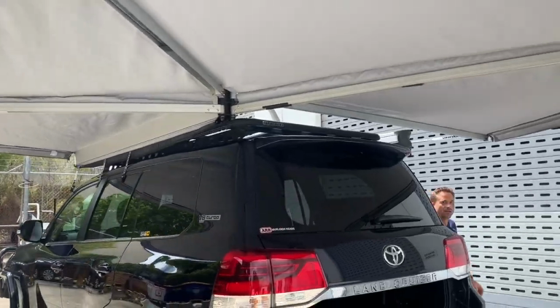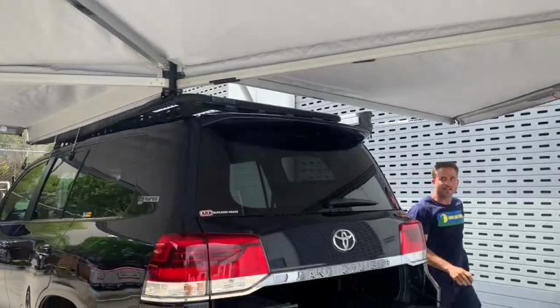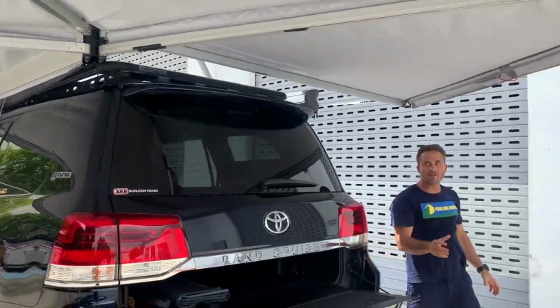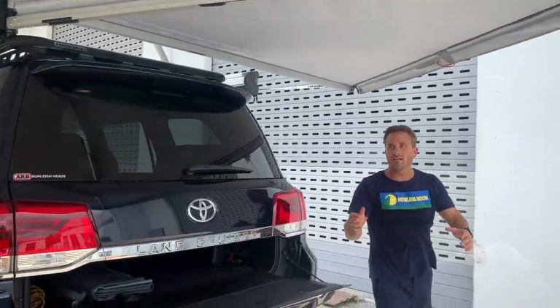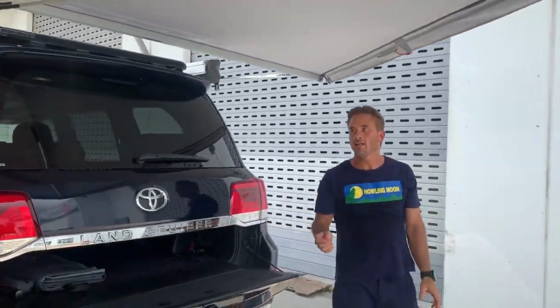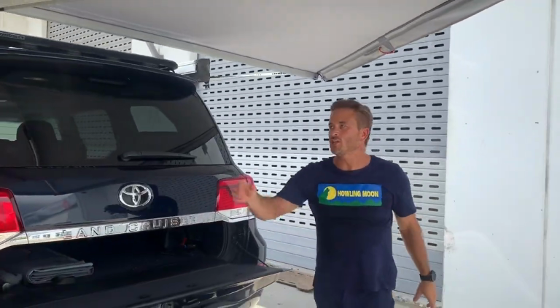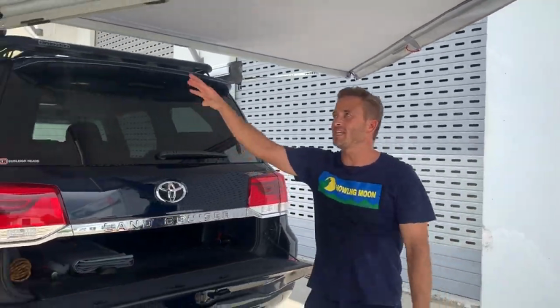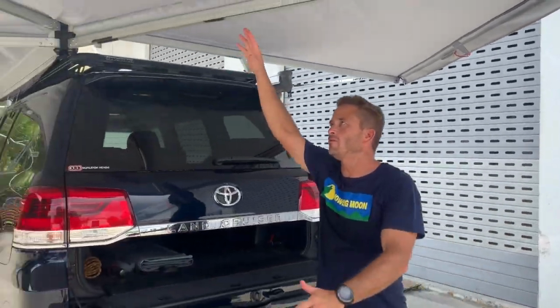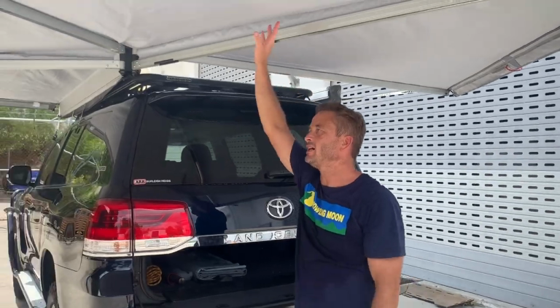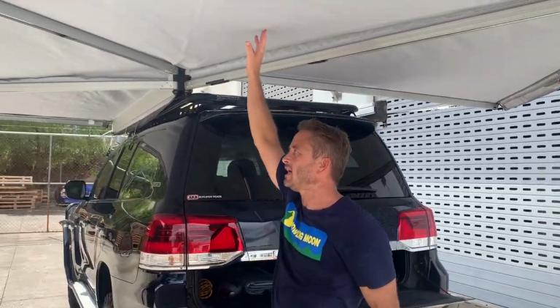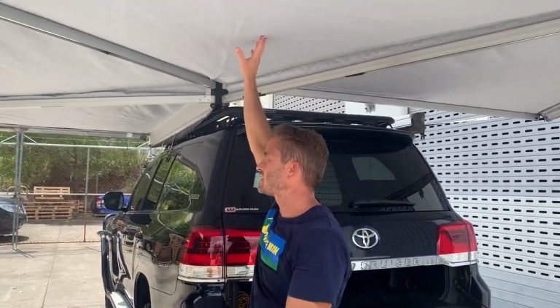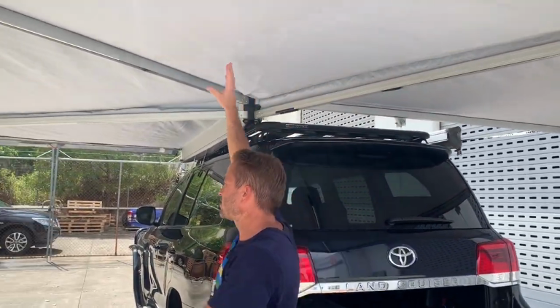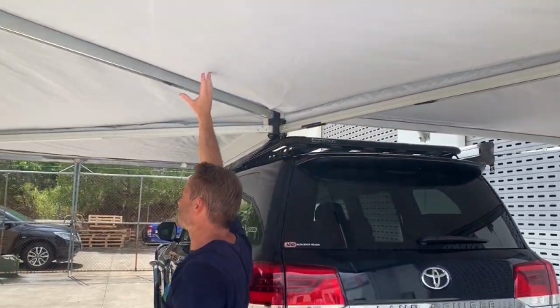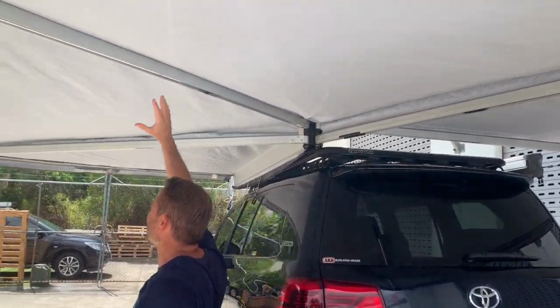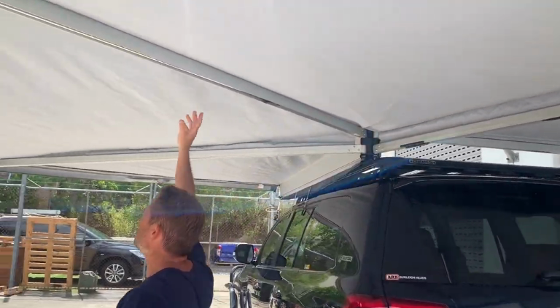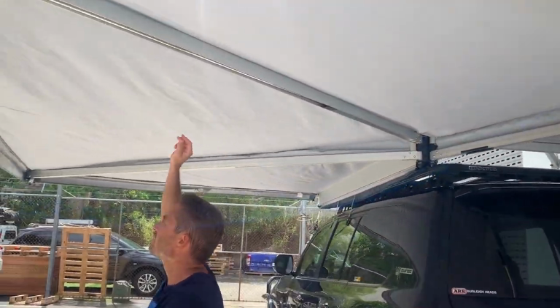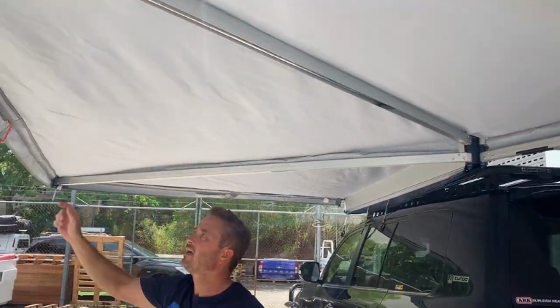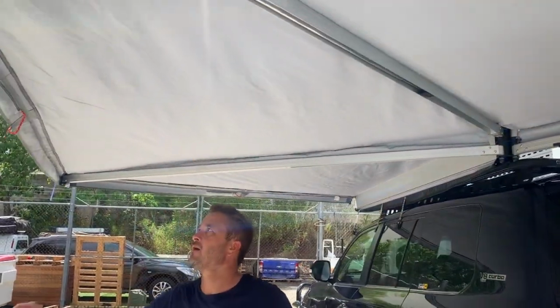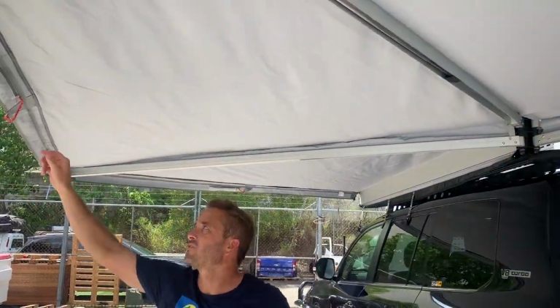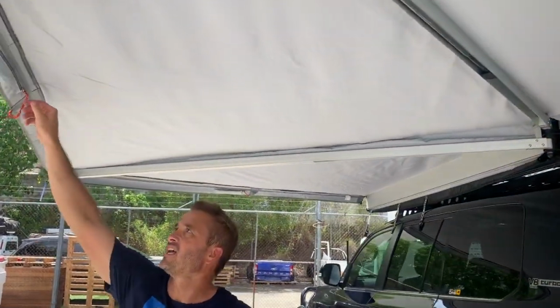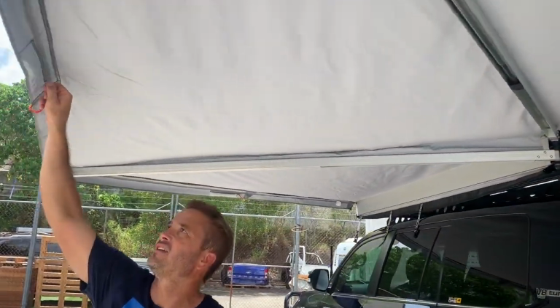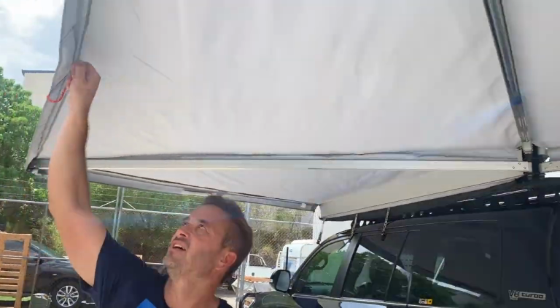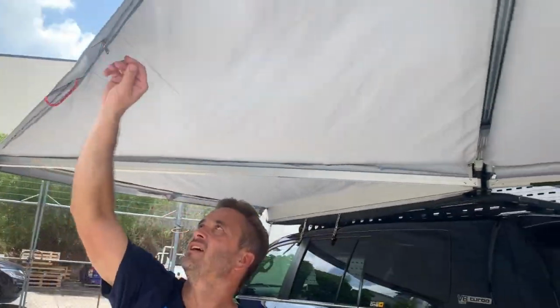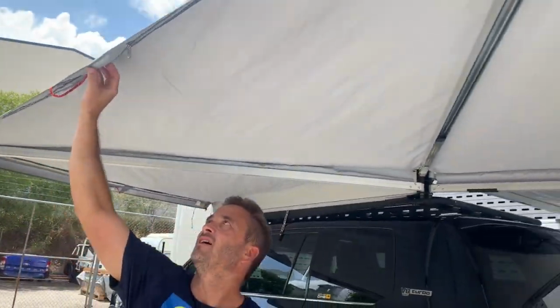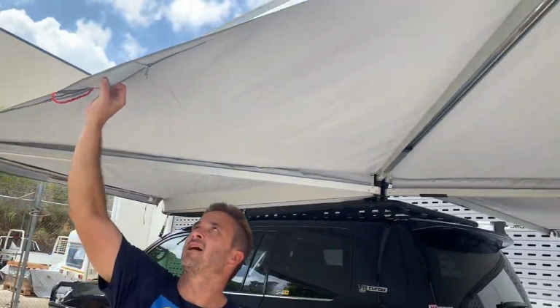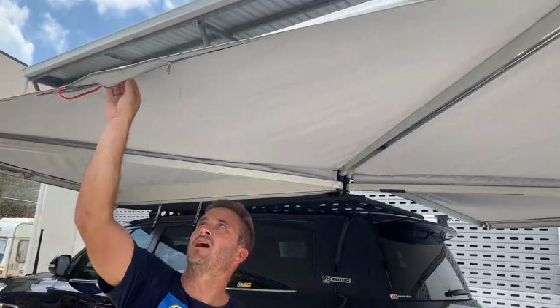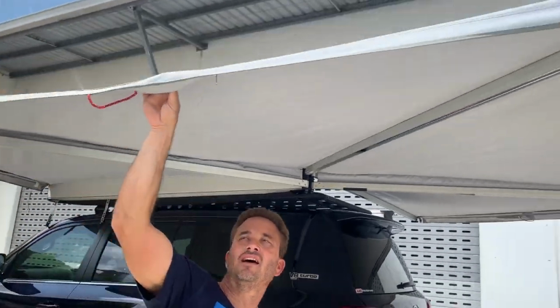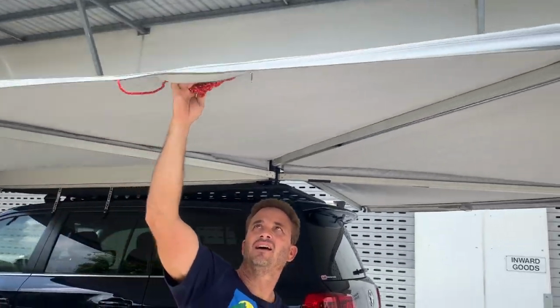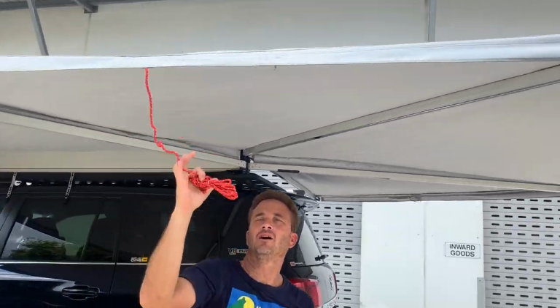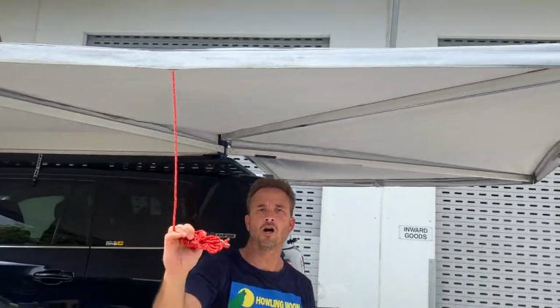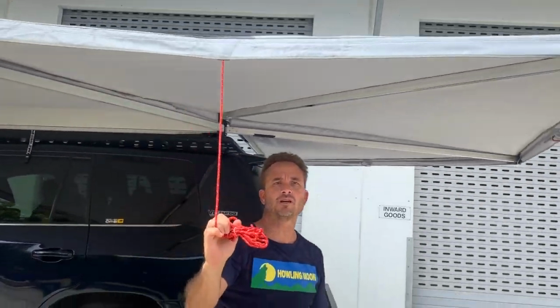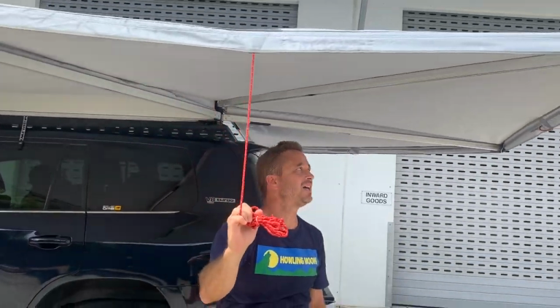And there you have it. You can see it's more of a light dove colour. We've got the standard pack away ropes over there.